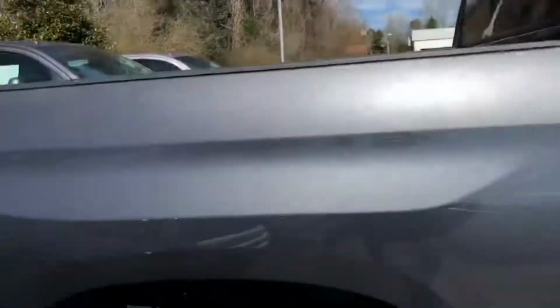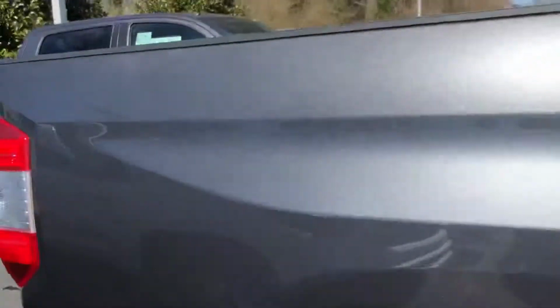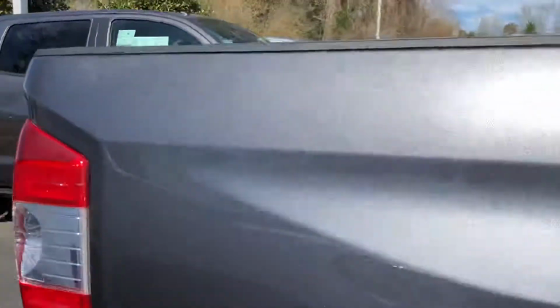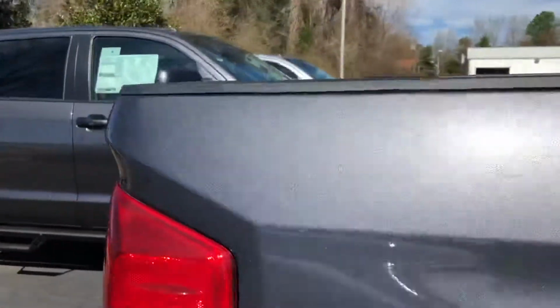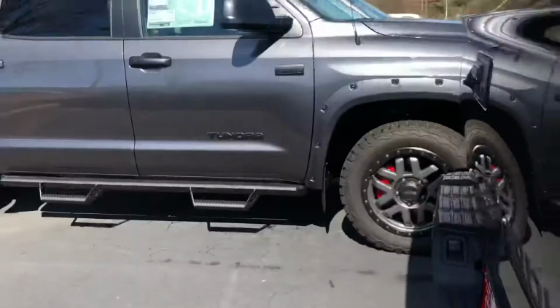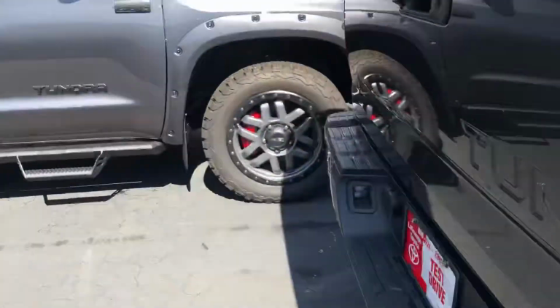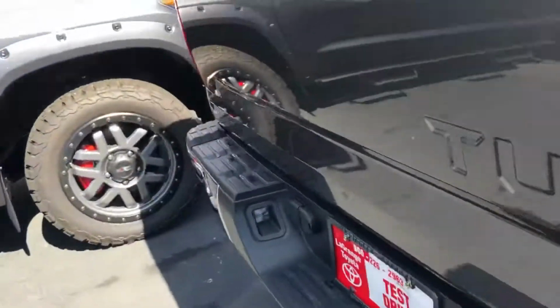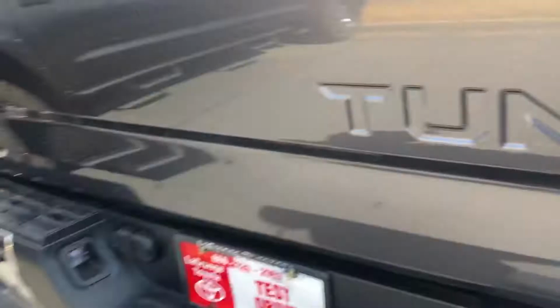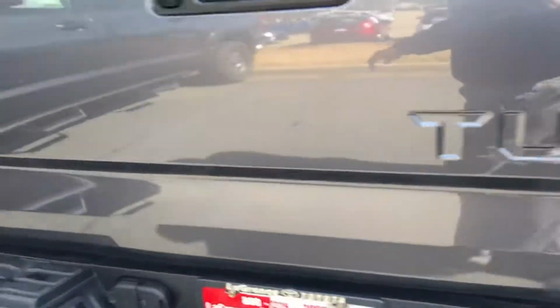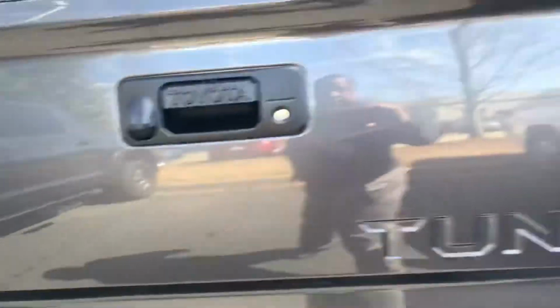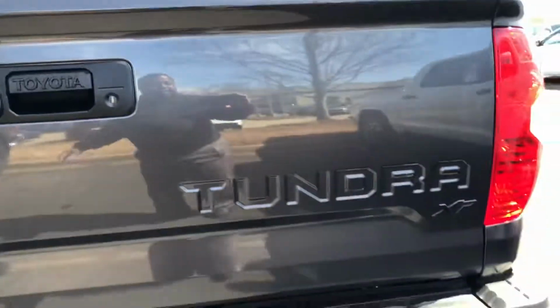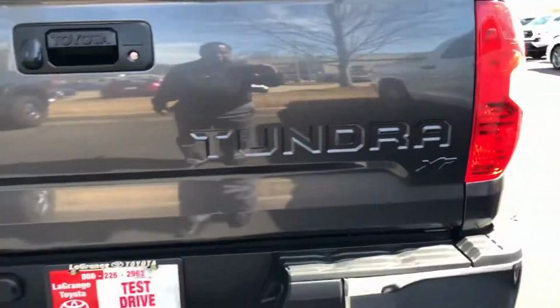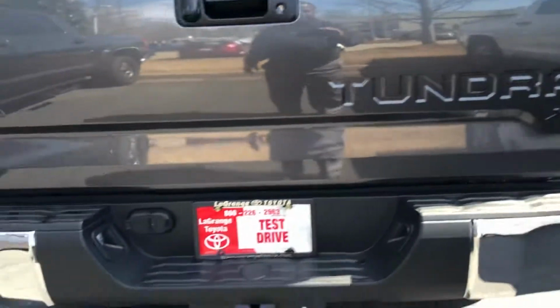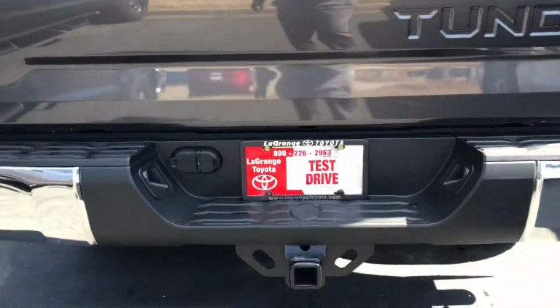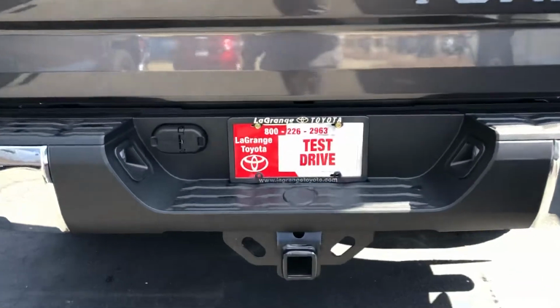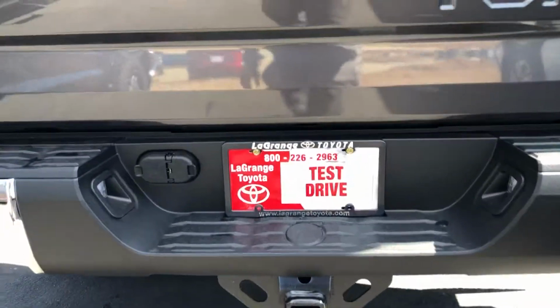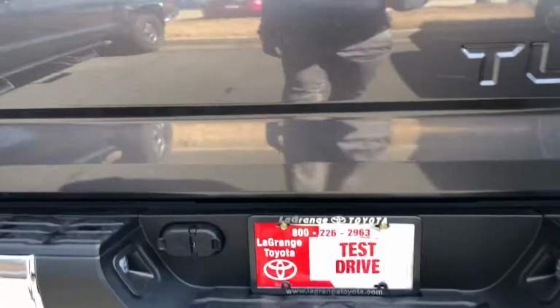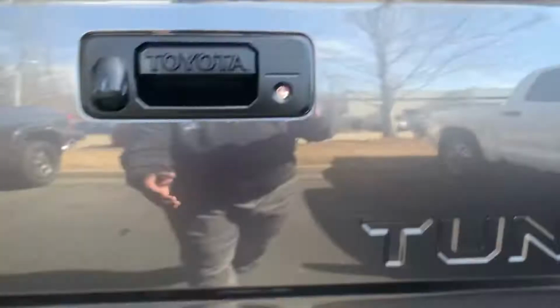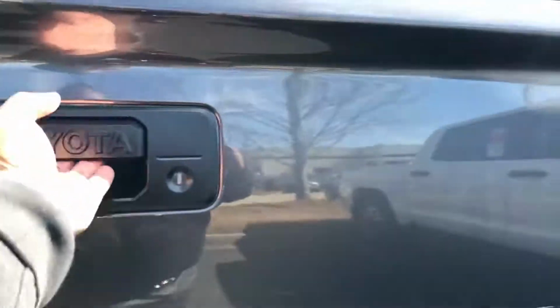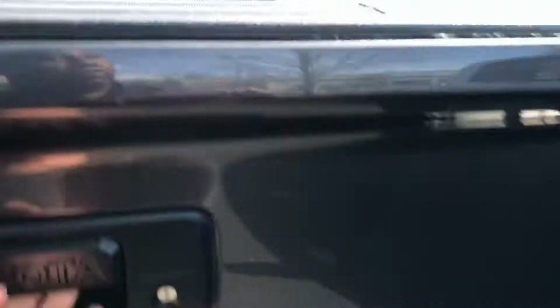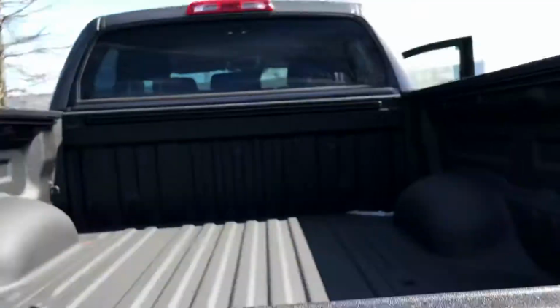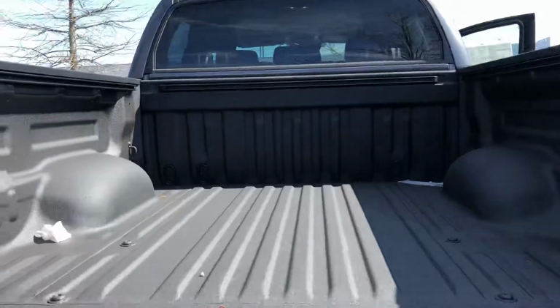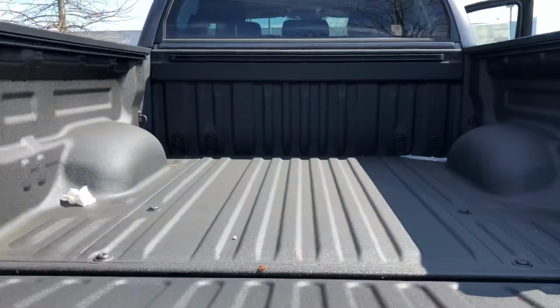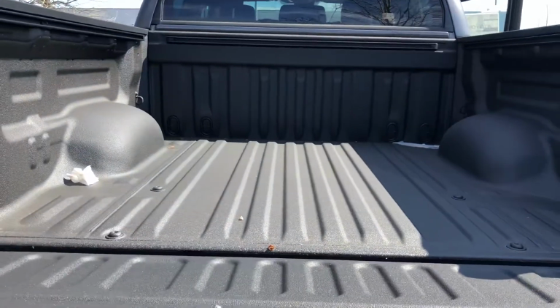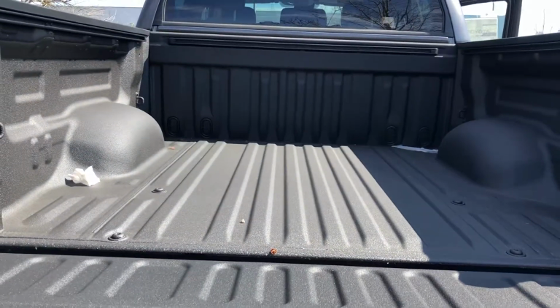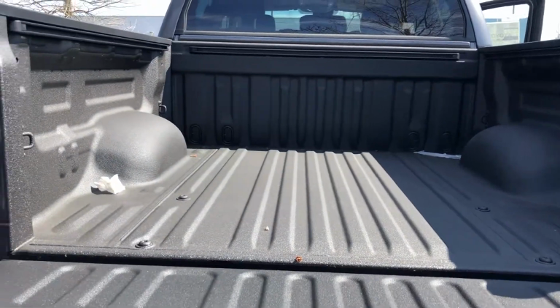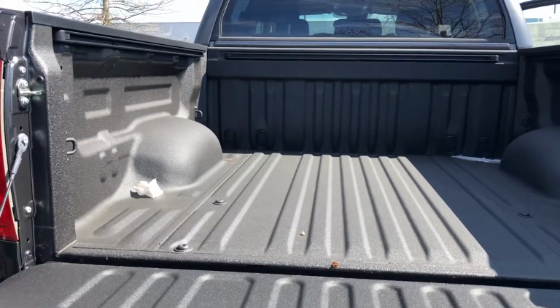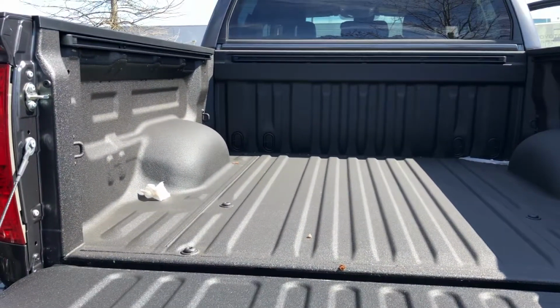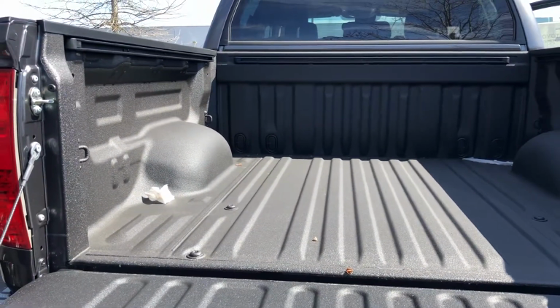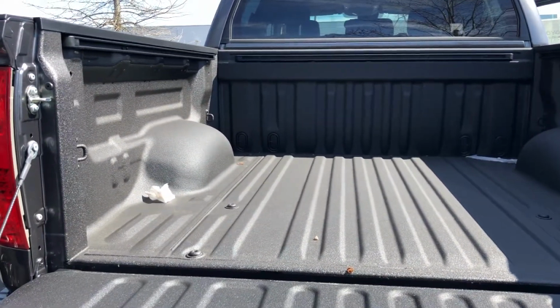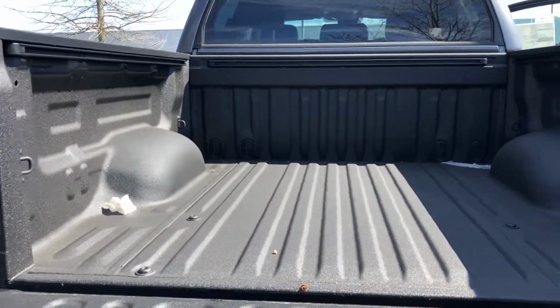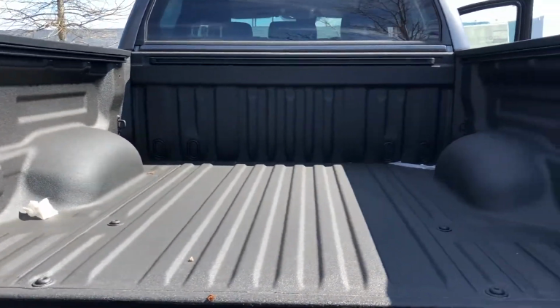Let me show you a little bit of the back. You've got your XP badge, your tow package. I'll show you the drop-down. You've got your spray-in bed liner, and it's a five-and-a-half-foot bed.